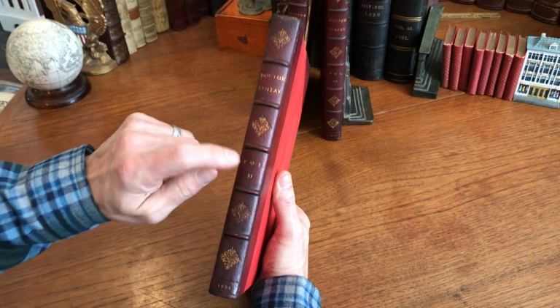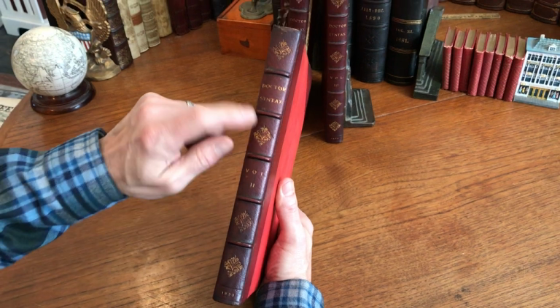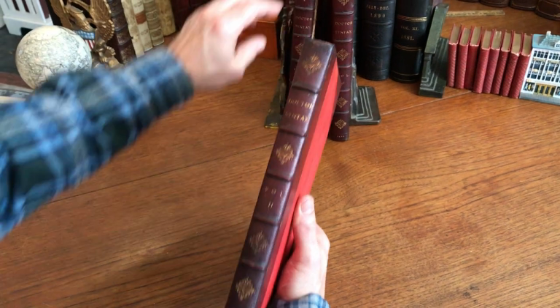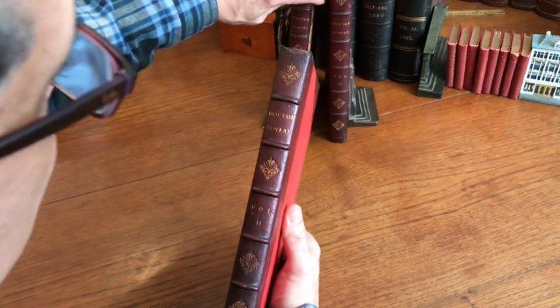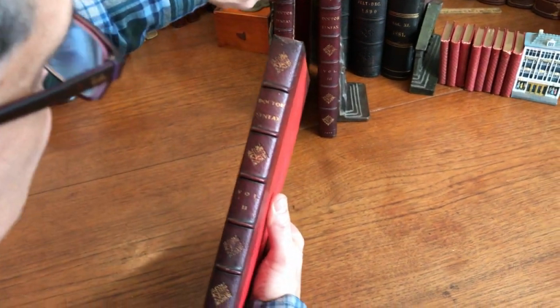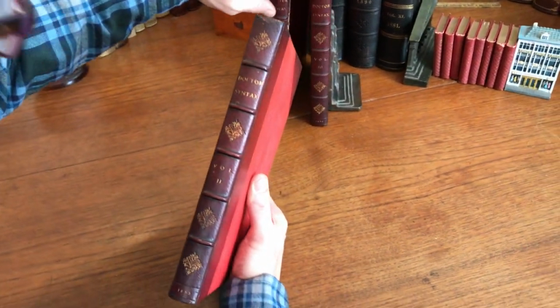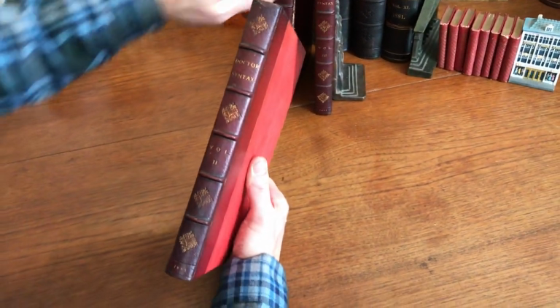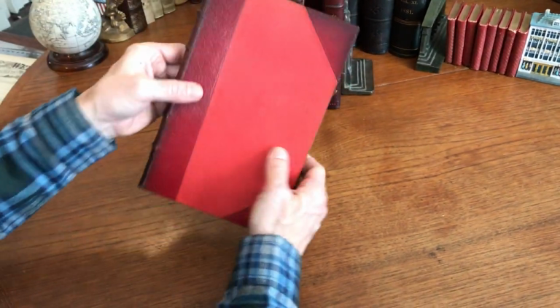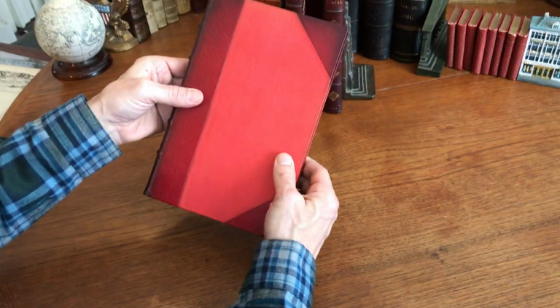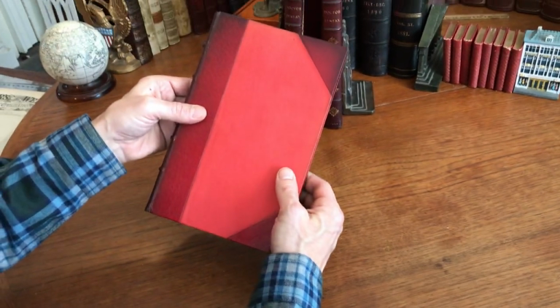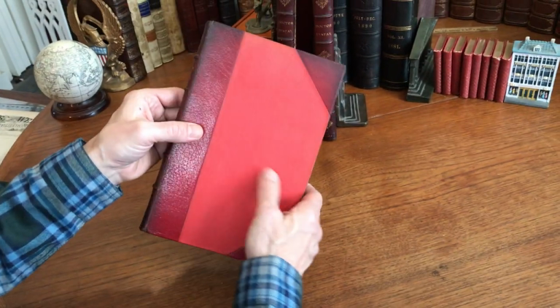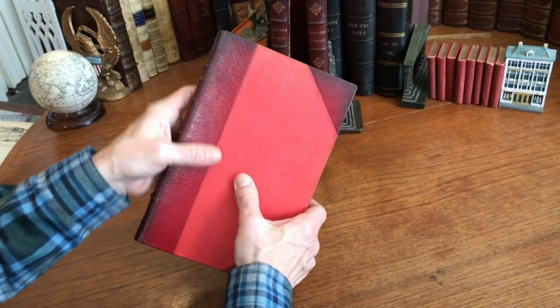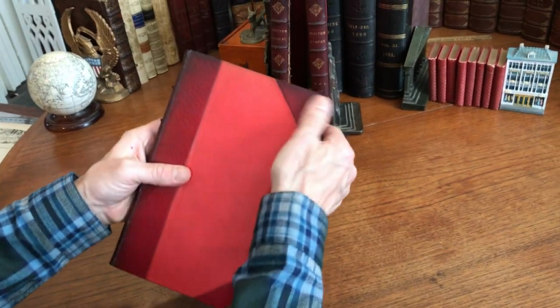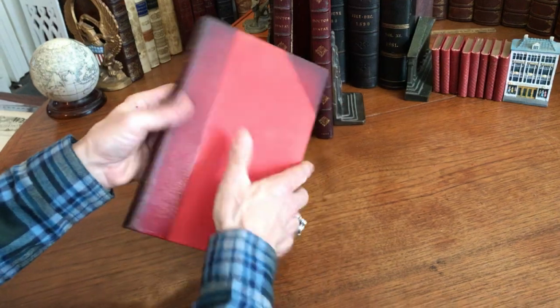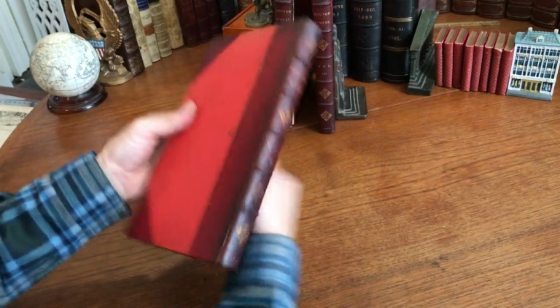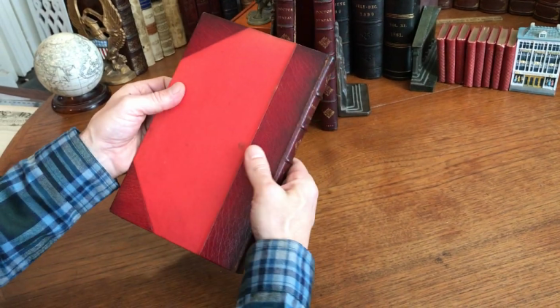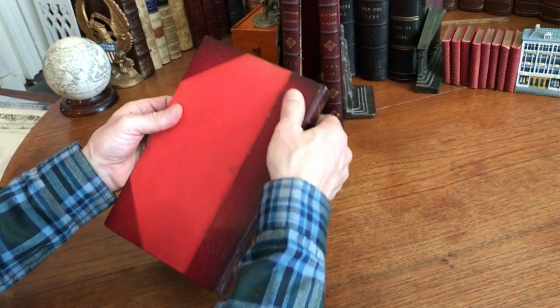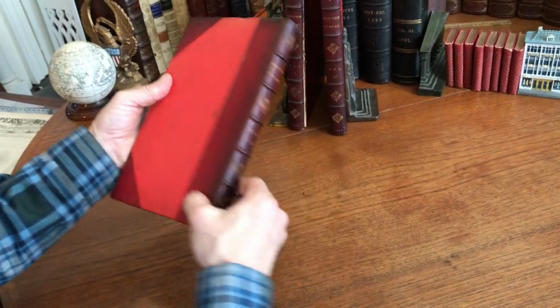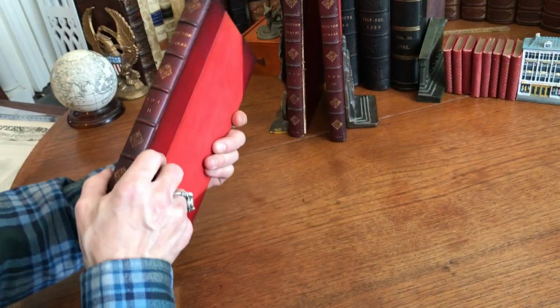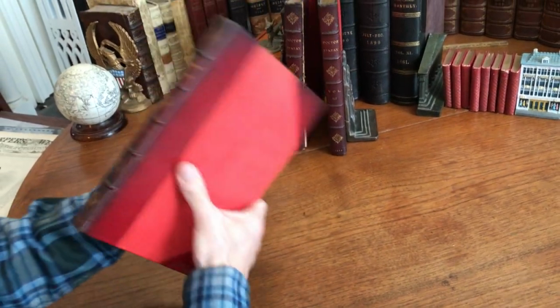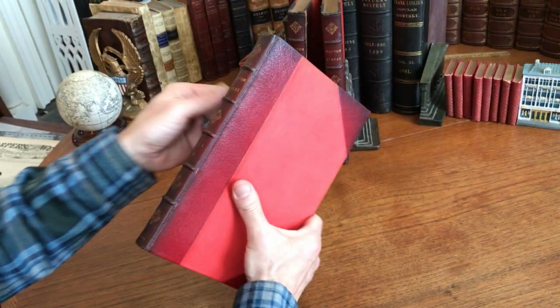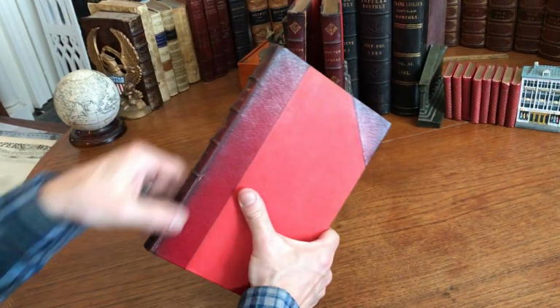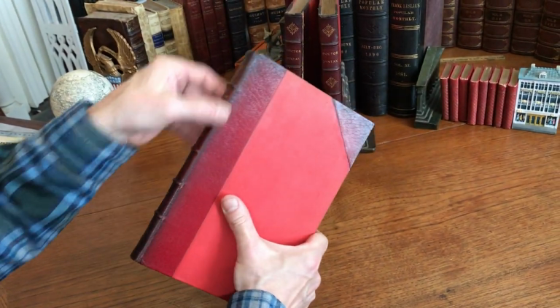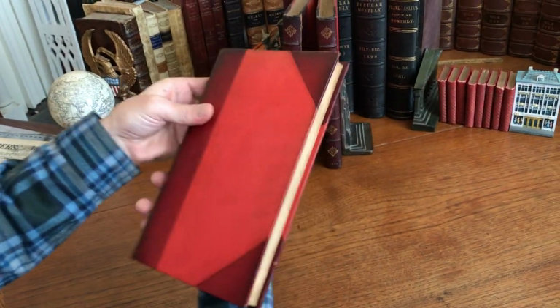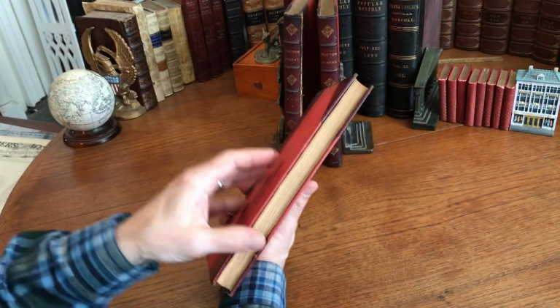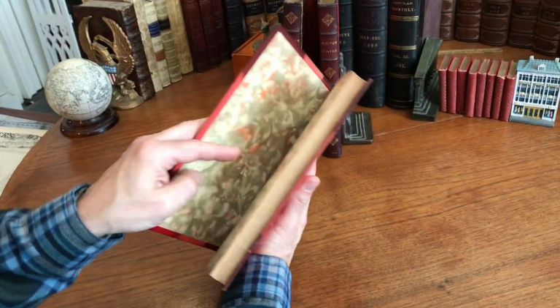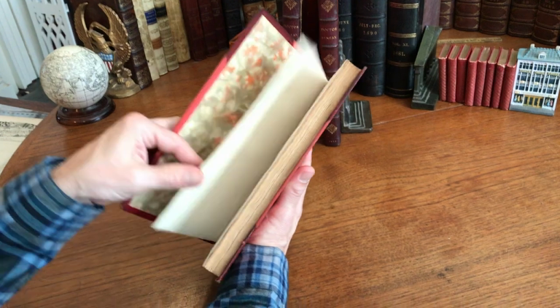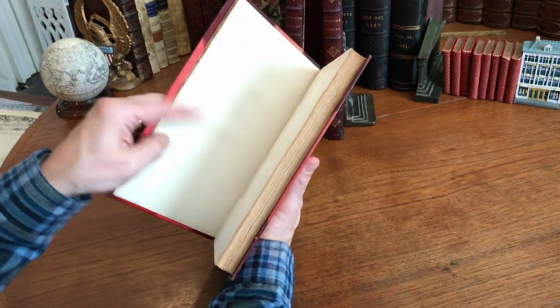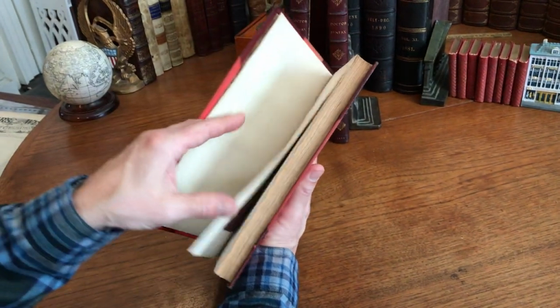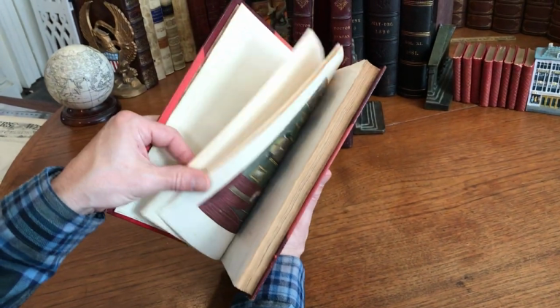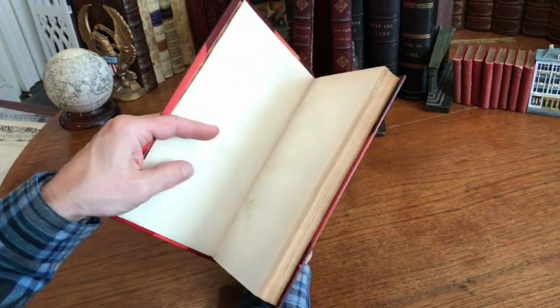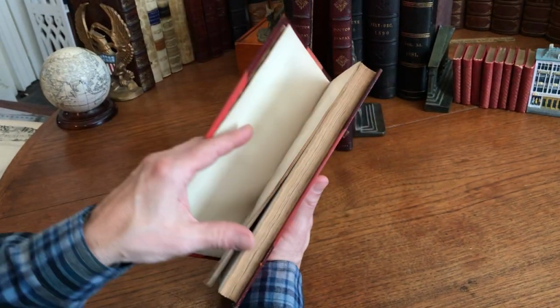The thing about it is that all the spines and boards are attractive — the leather is still supple on all of them. It's really just the front joint of that first volume that would need repair.